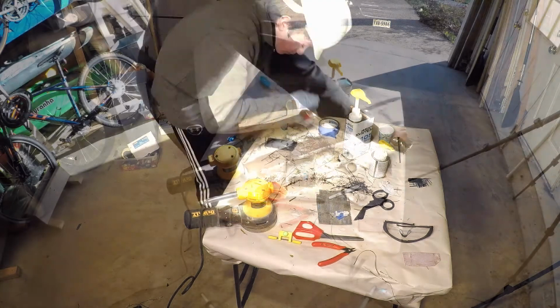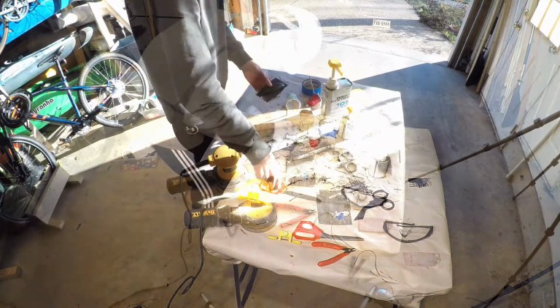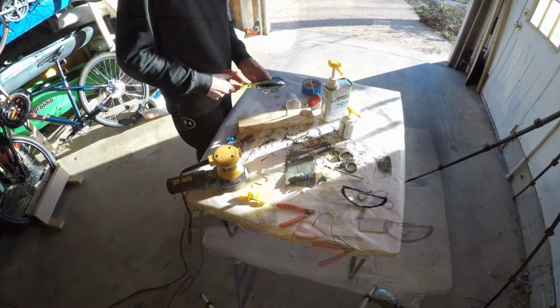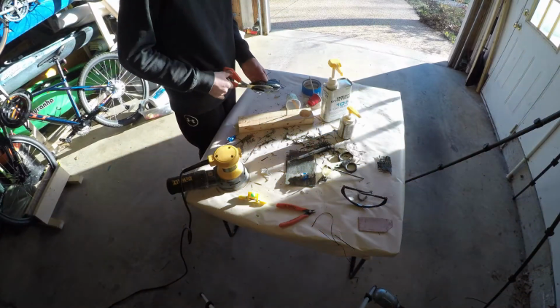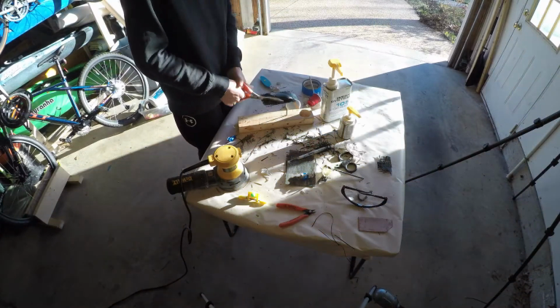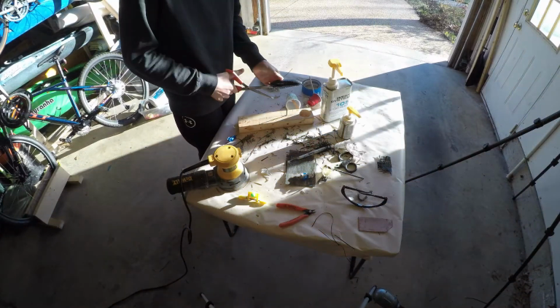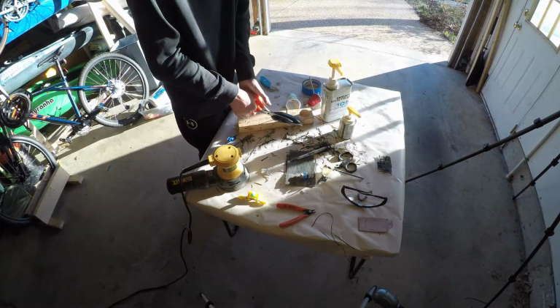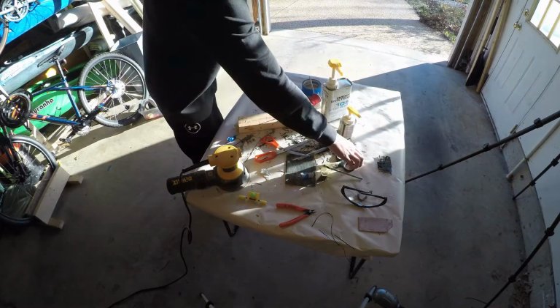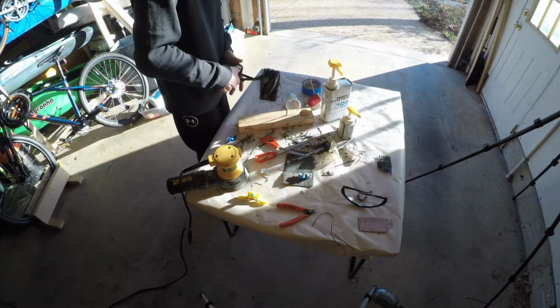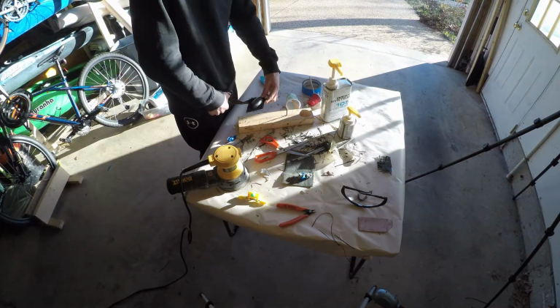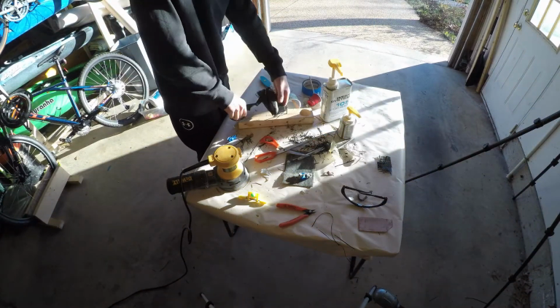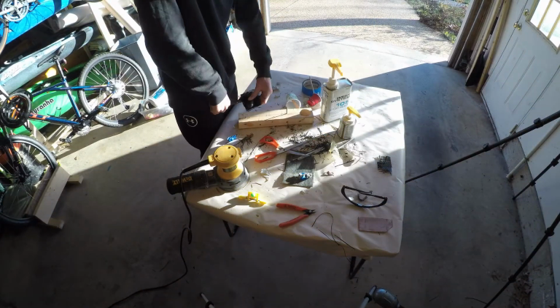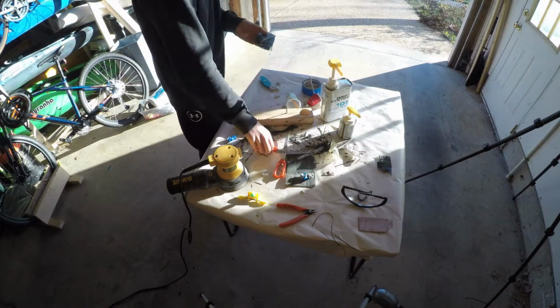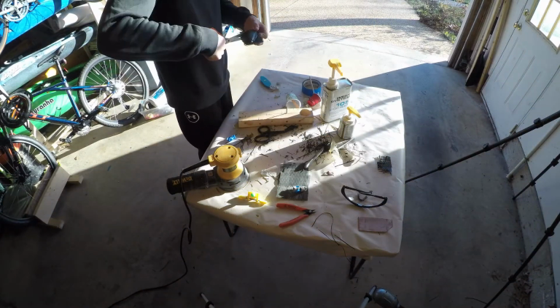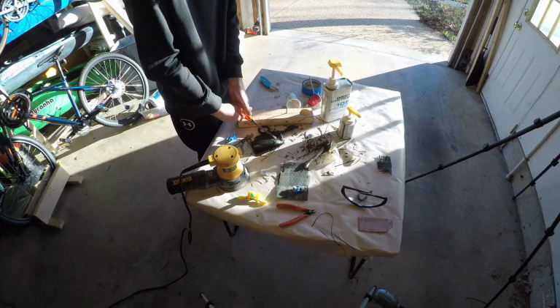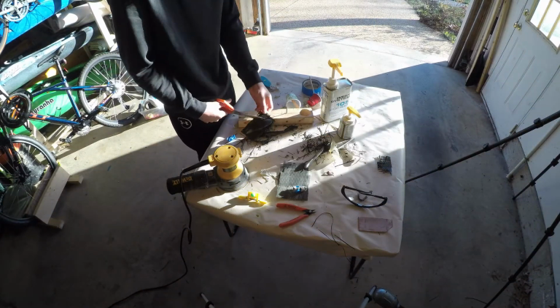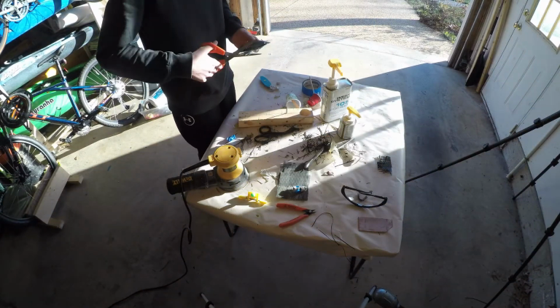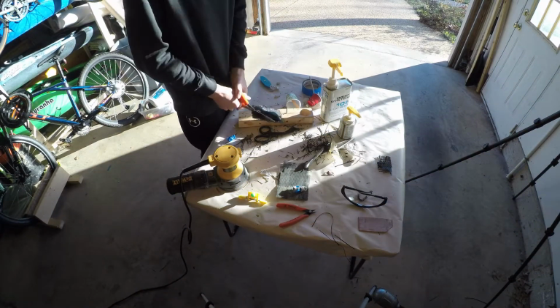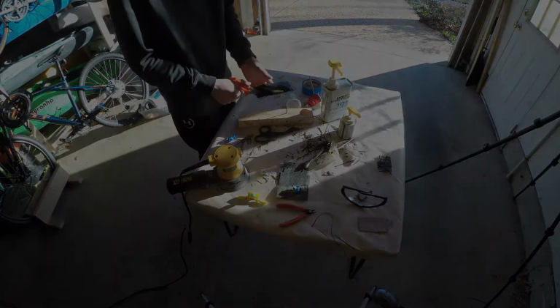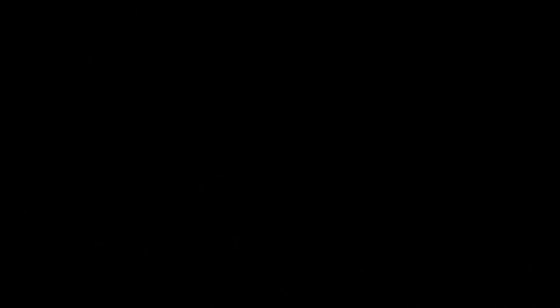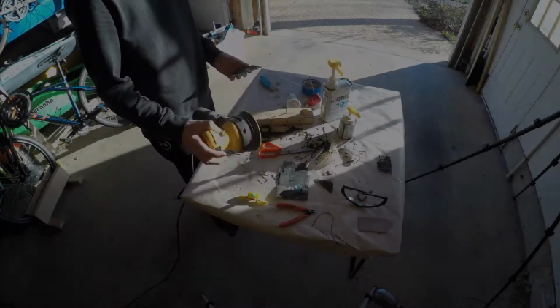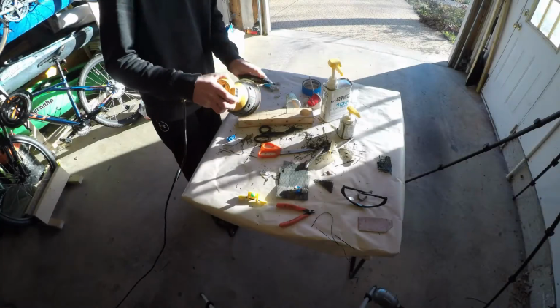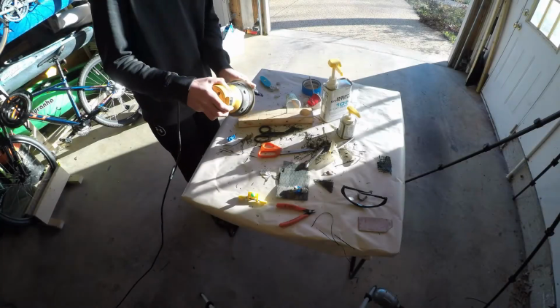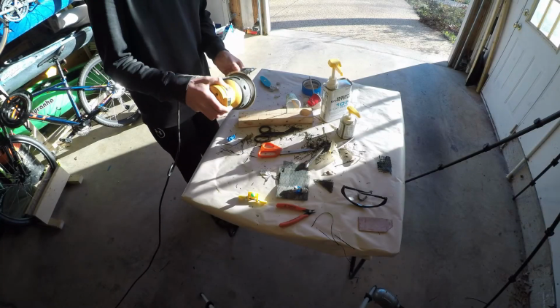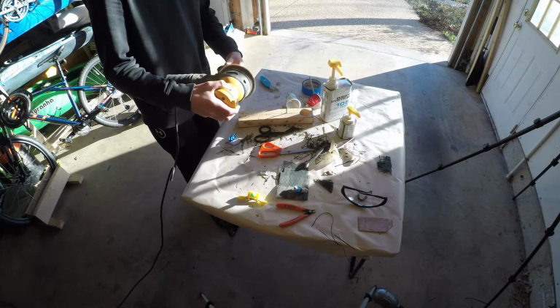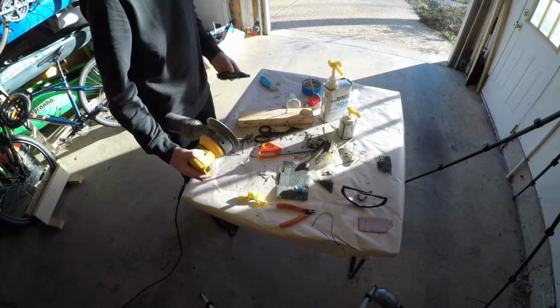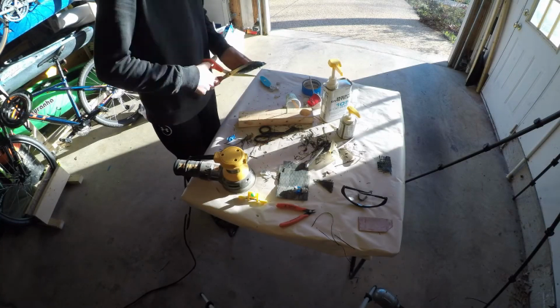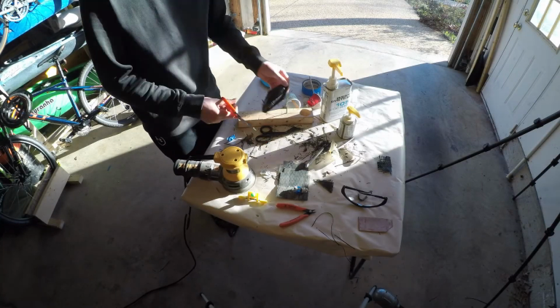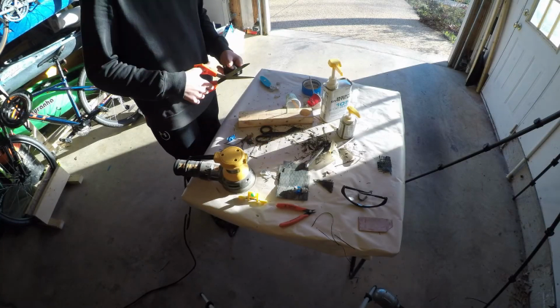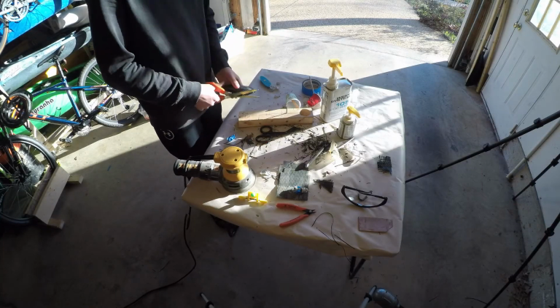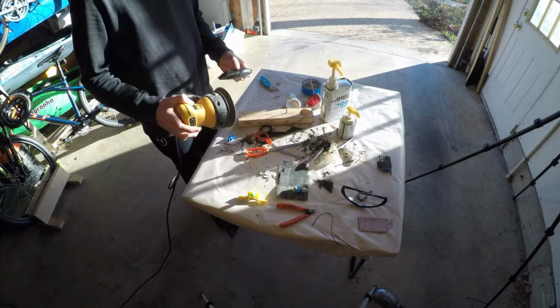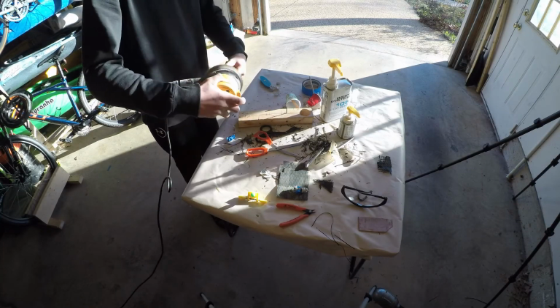I then let it dry for two days. When I came back, I used scissors and an electric sander to remove the excess carbon from the deck and make sure the hull was perfect. And voila, perfect.